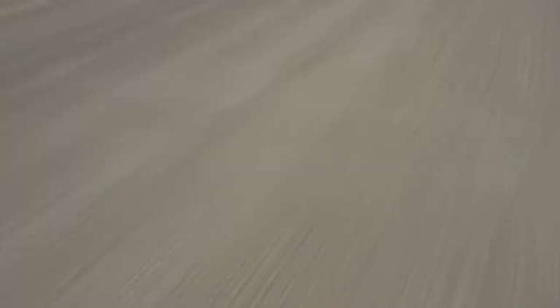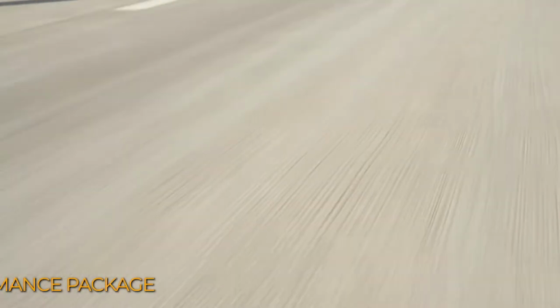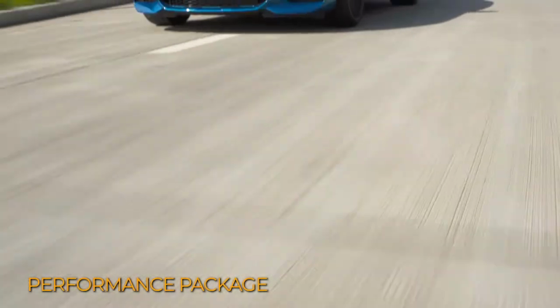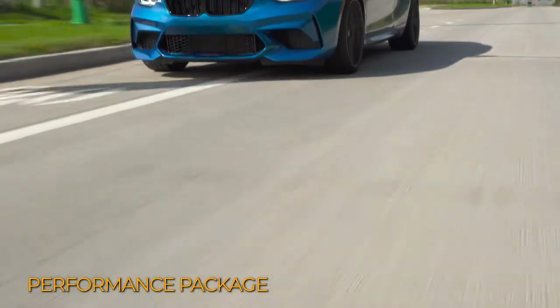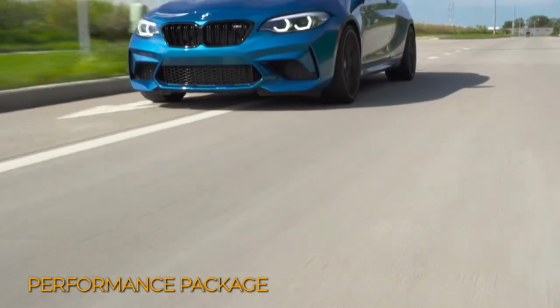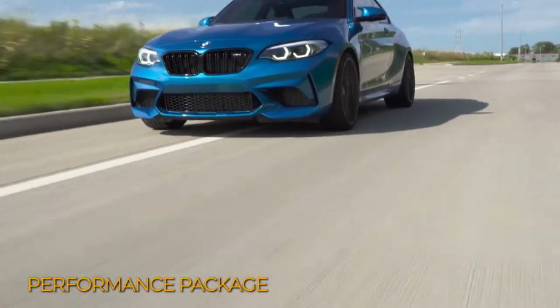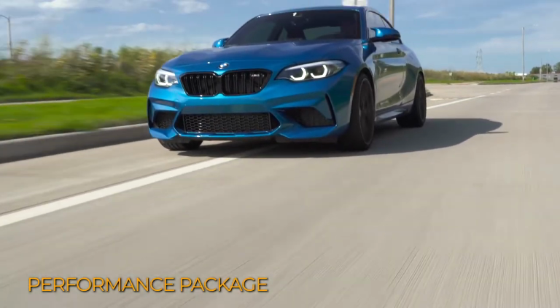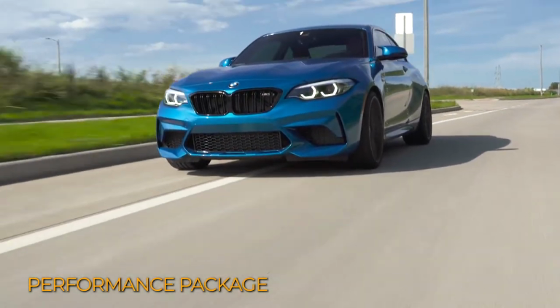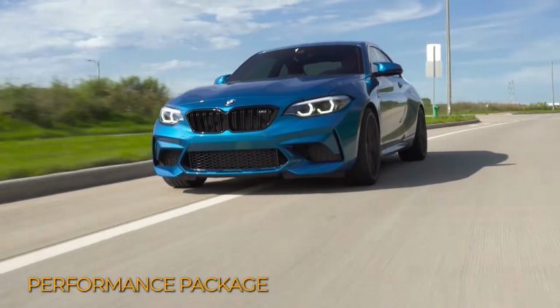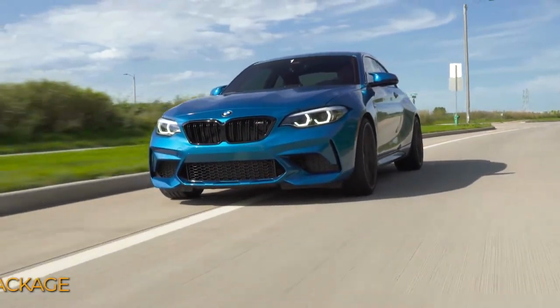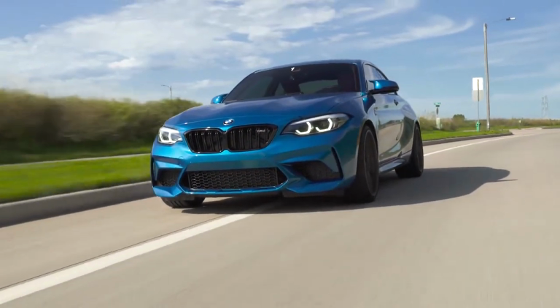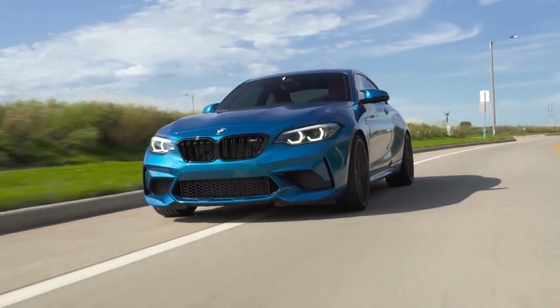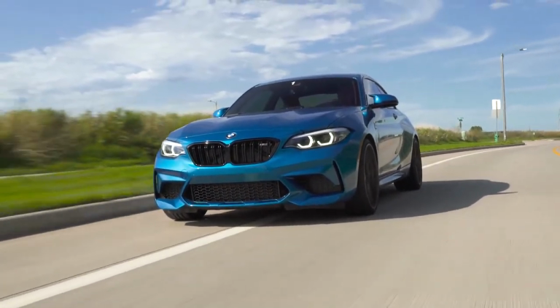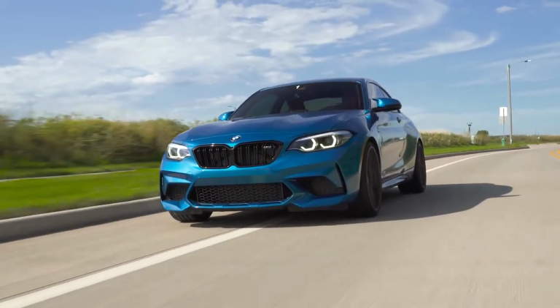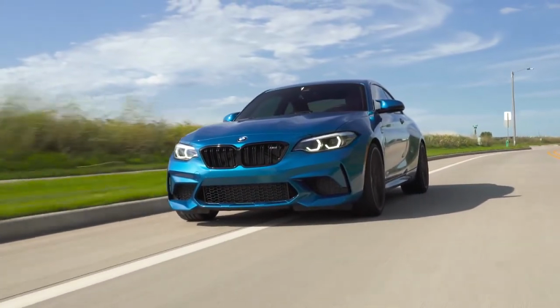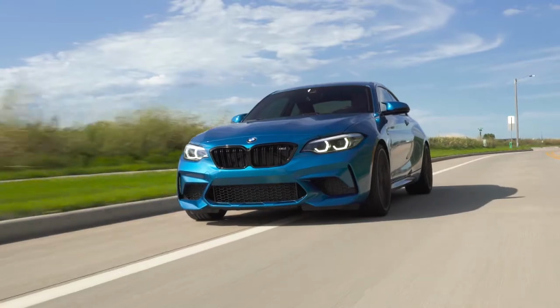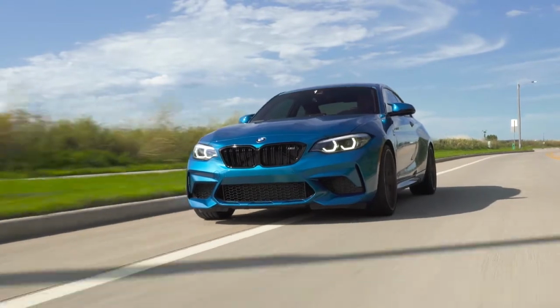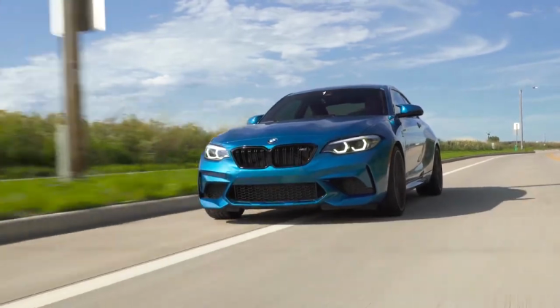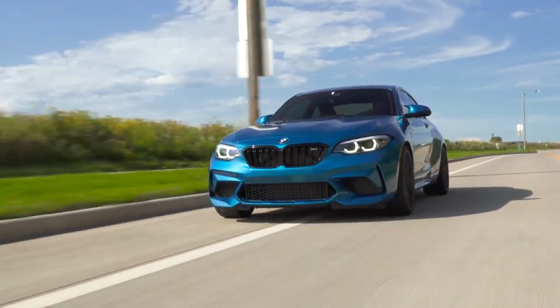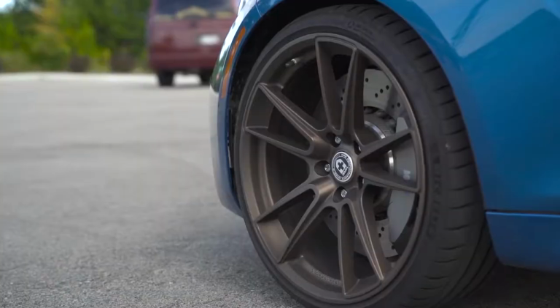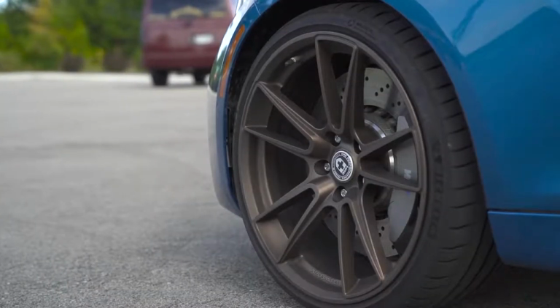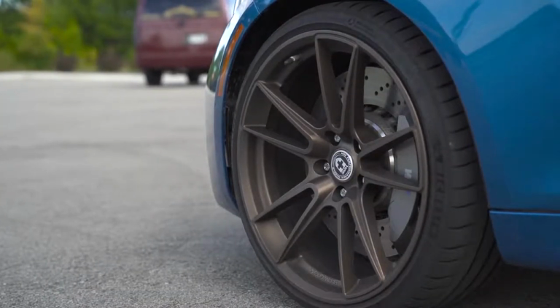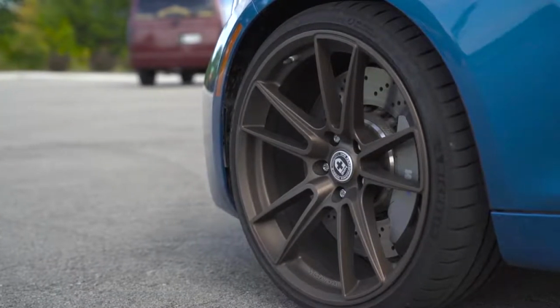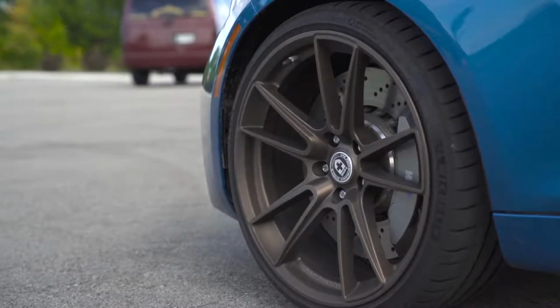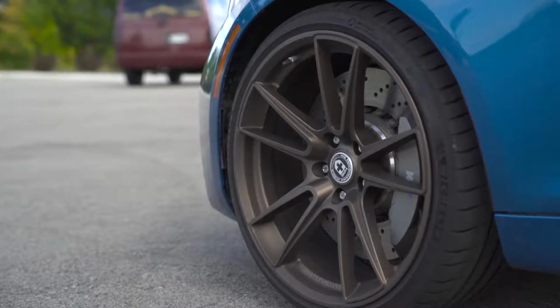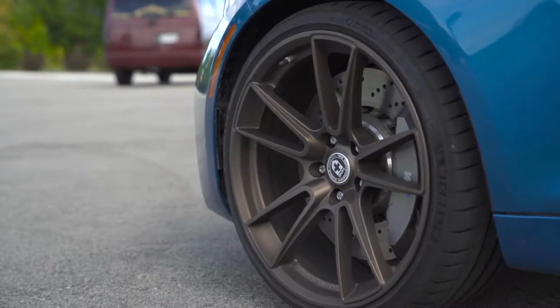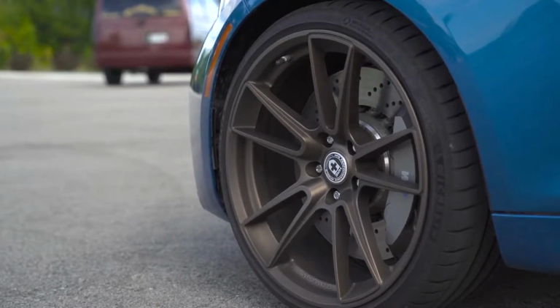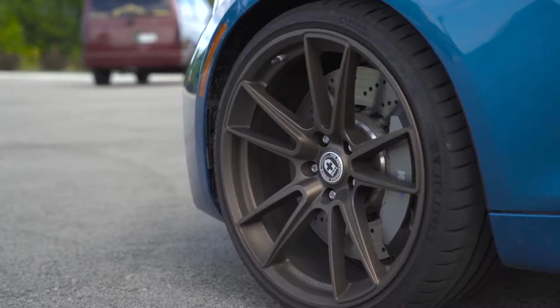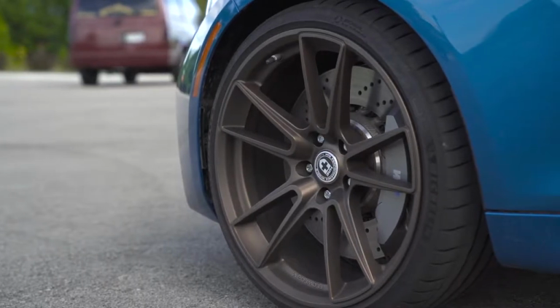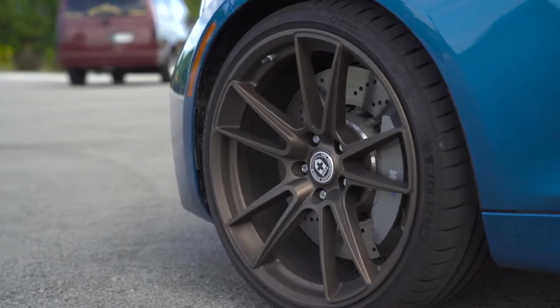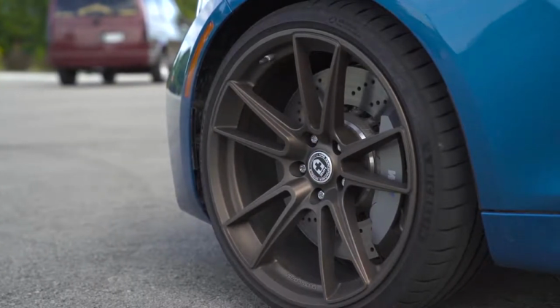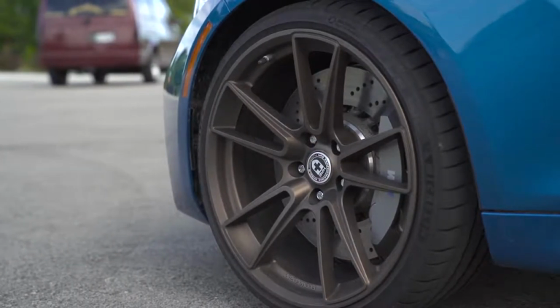Then you have the driver who is all about speed and cutting seconds off their lap time at autocross events or even the local track. For this you're going to want a lightweight wheel that is strong enough to take some abuse. Forged monoblock wheels are very good for this.